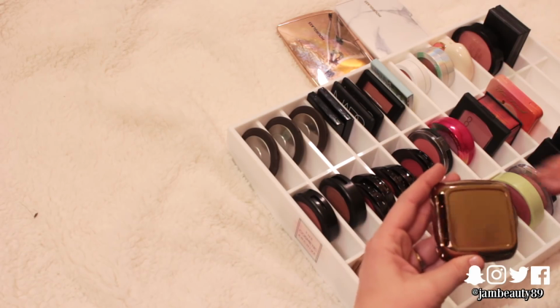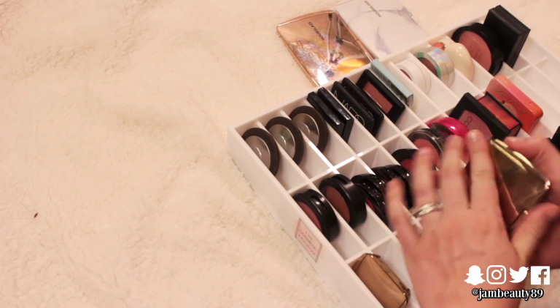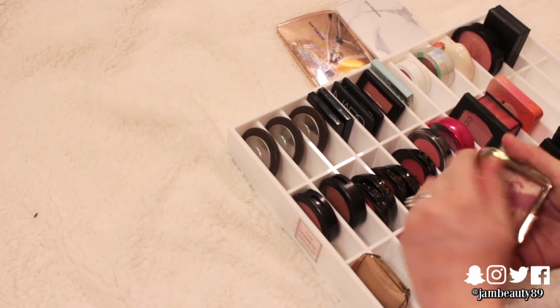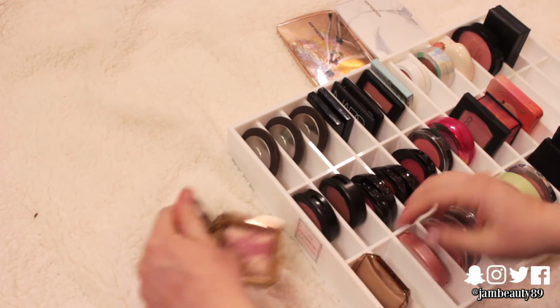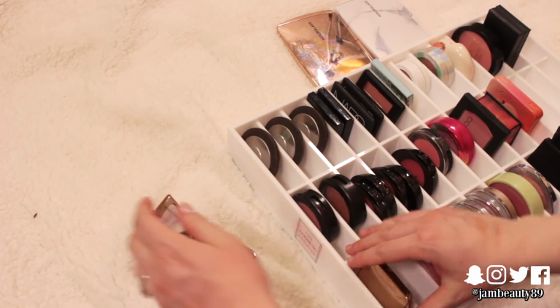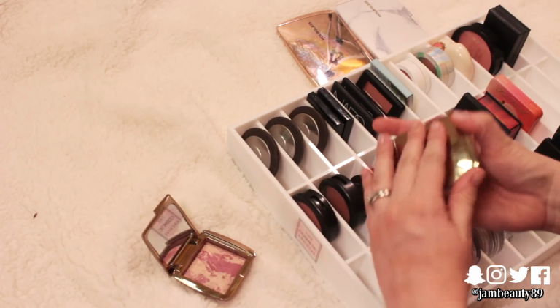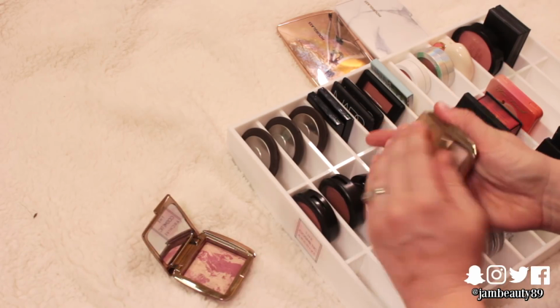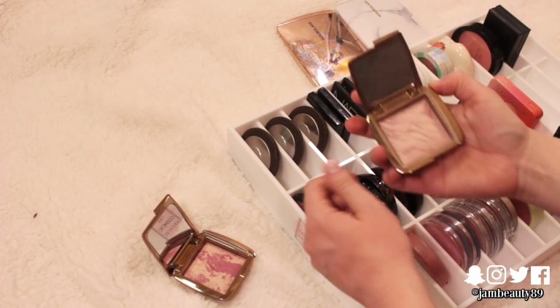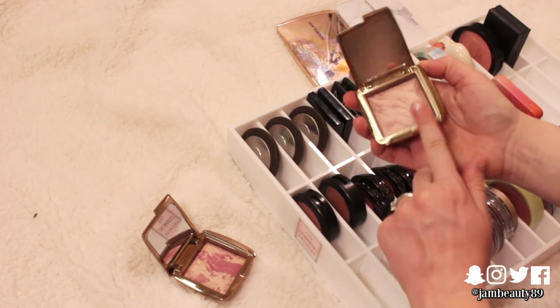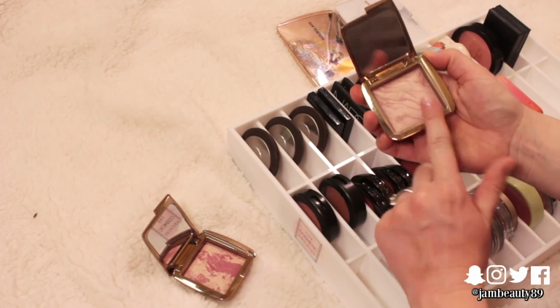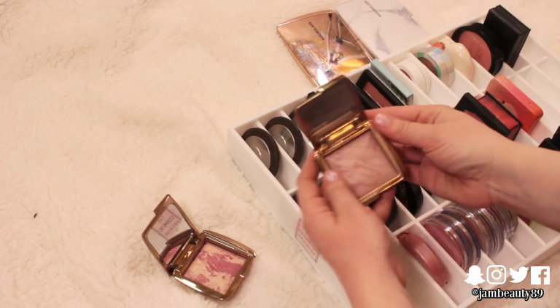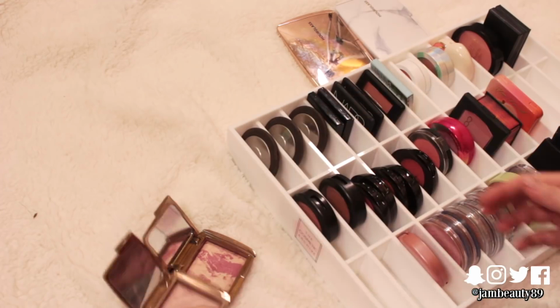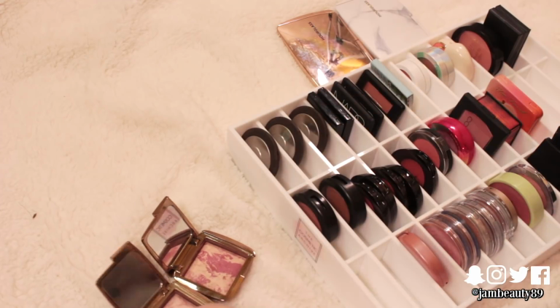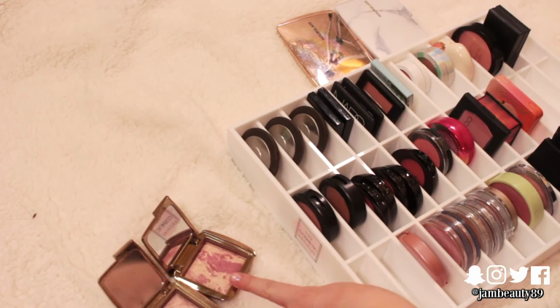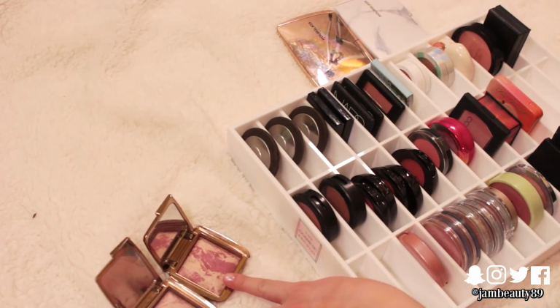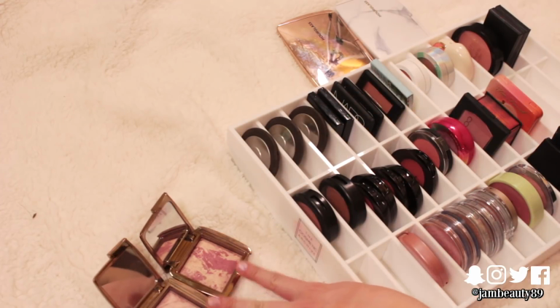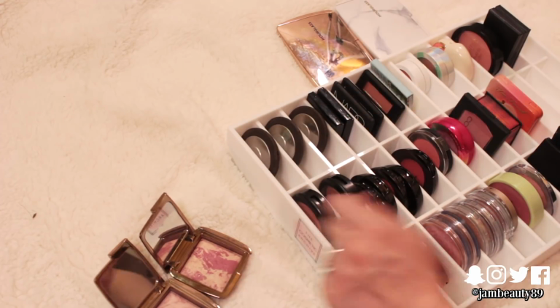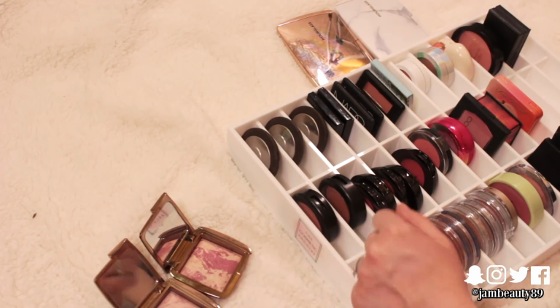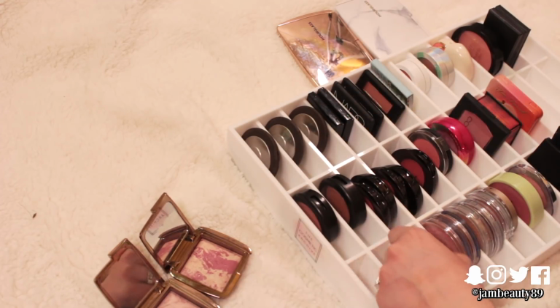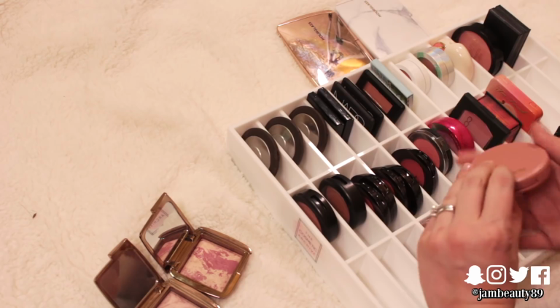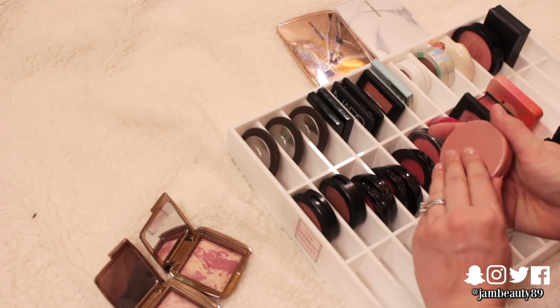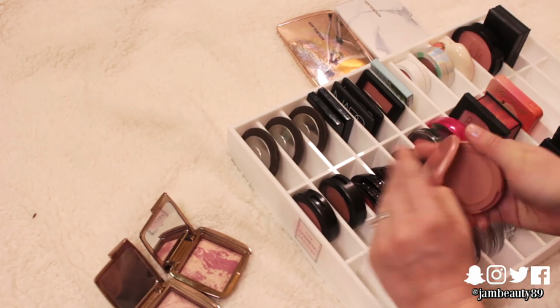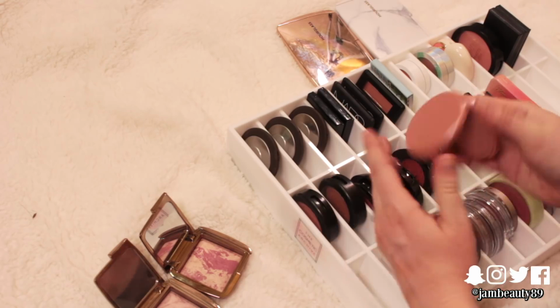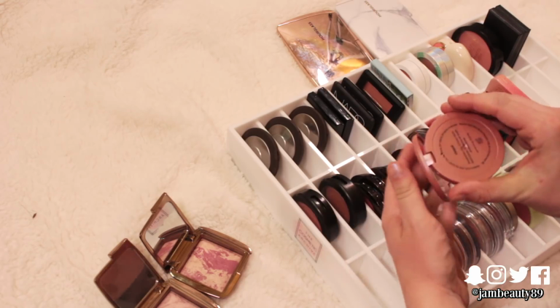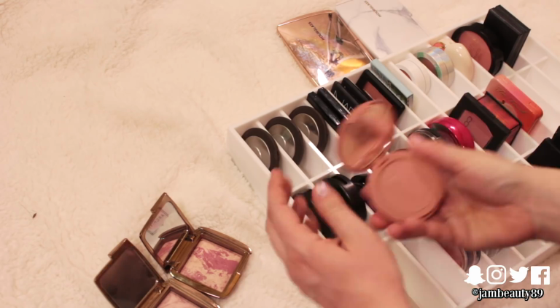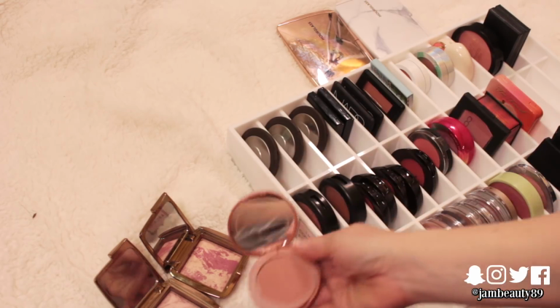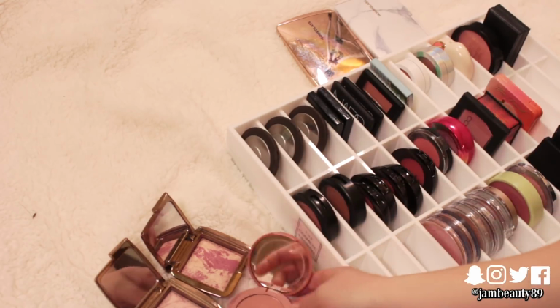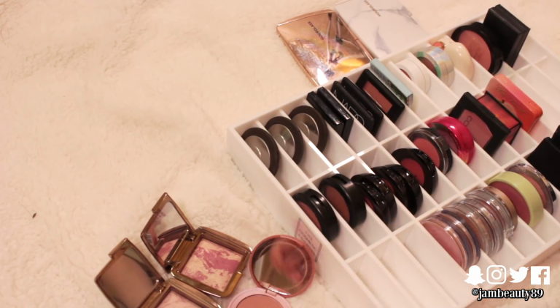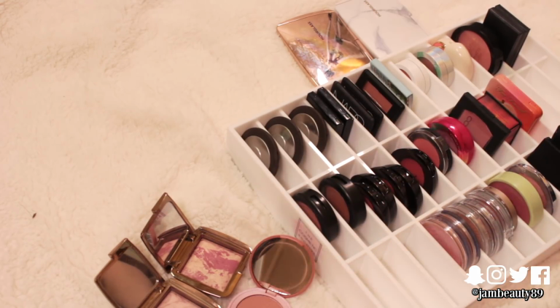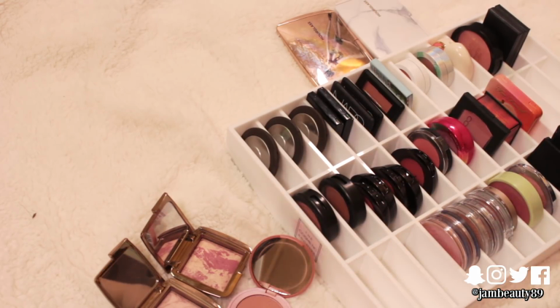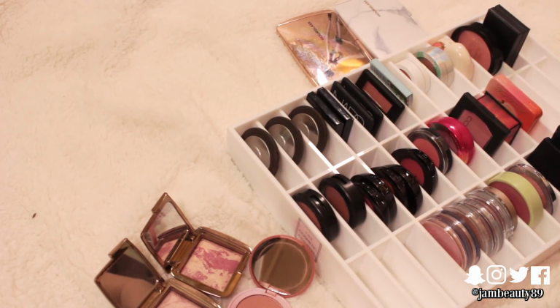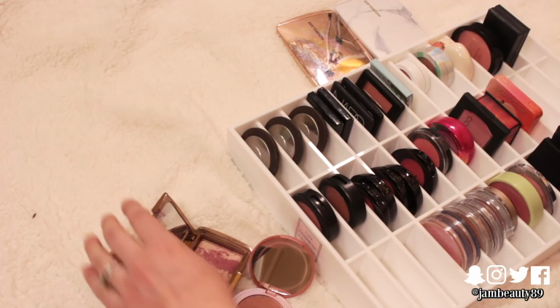Some of my favorite blushes — I love Dim Light. It's so beautiful. I love both of these so I'm probably going to keep those two. I'm still loving my Tarte blush in Risqué, so I'm probably going to keep all three of those.